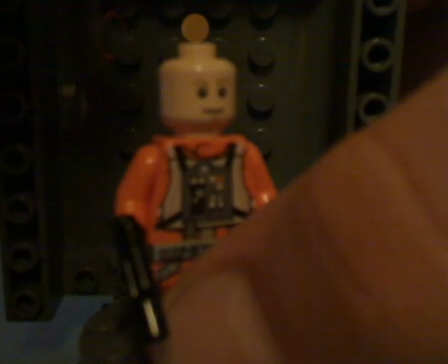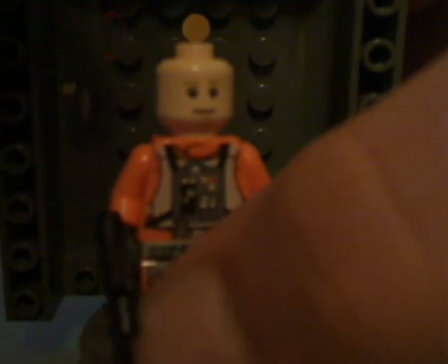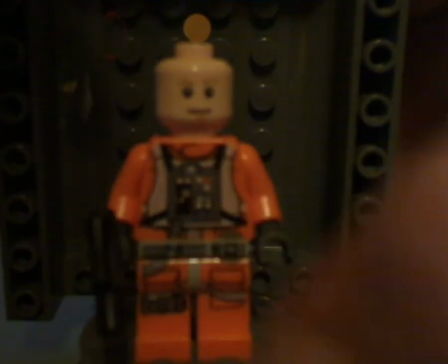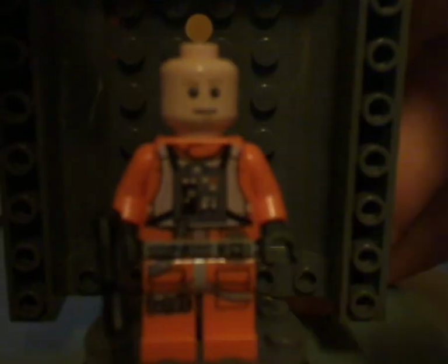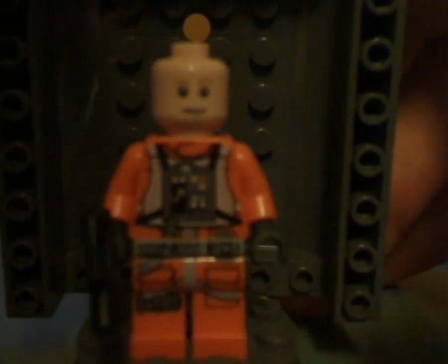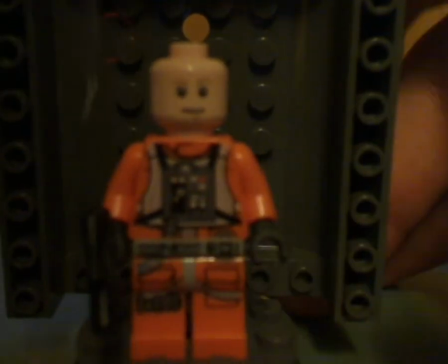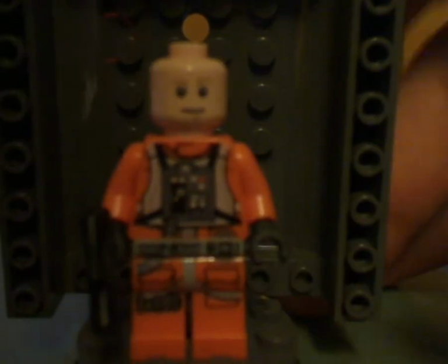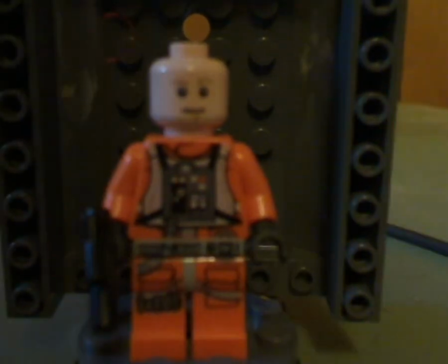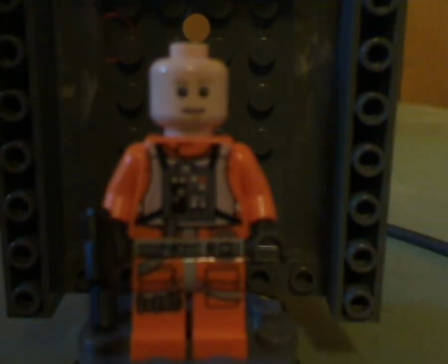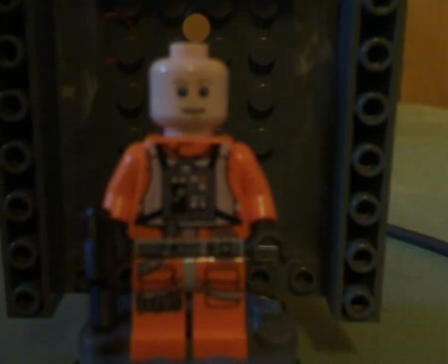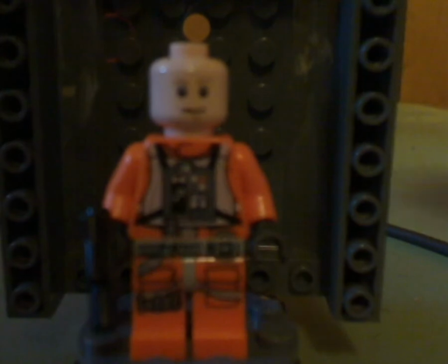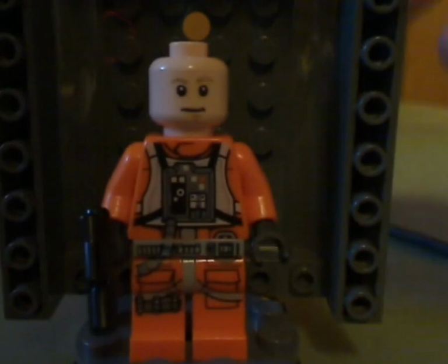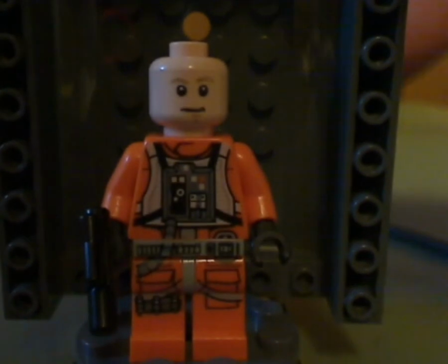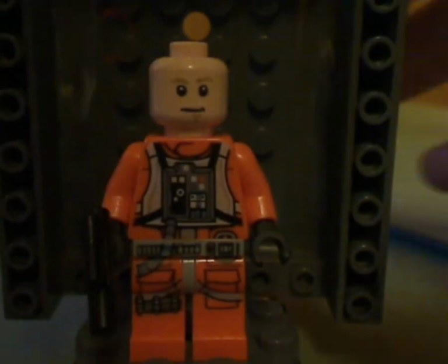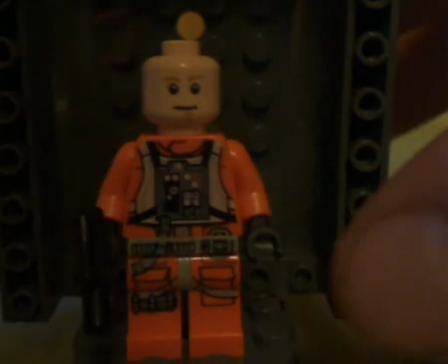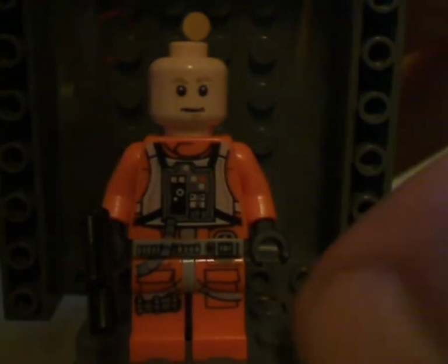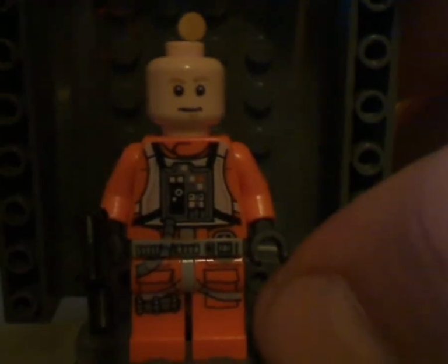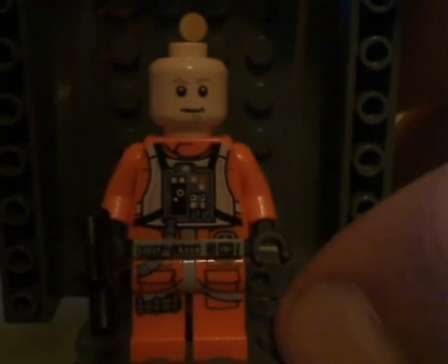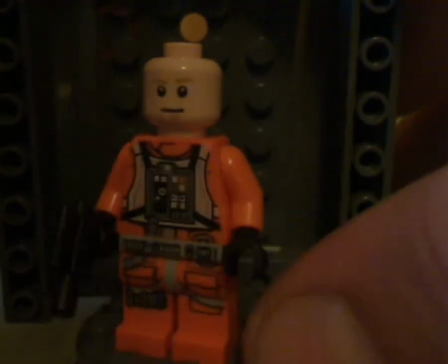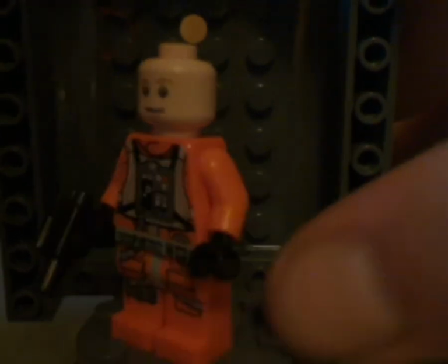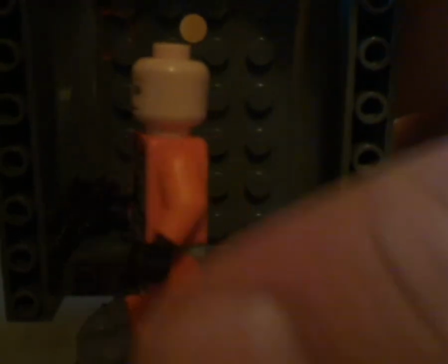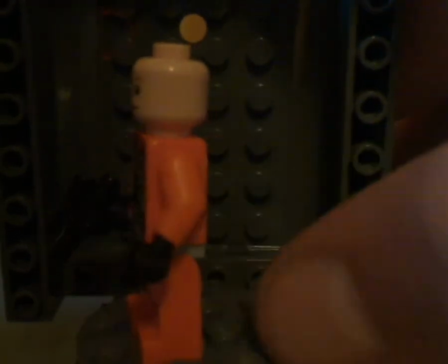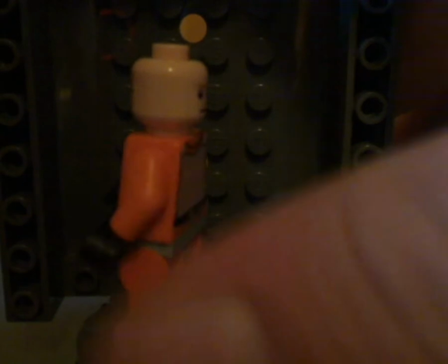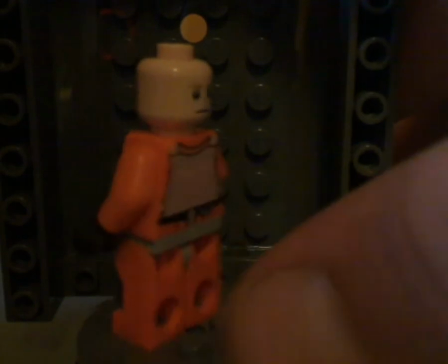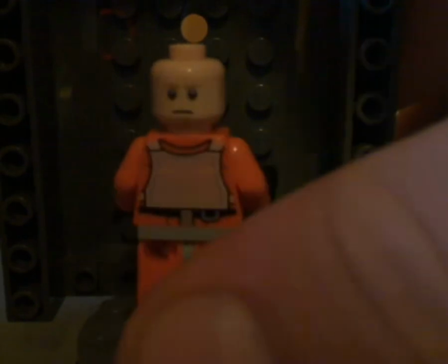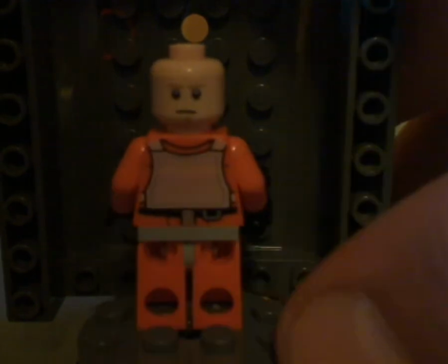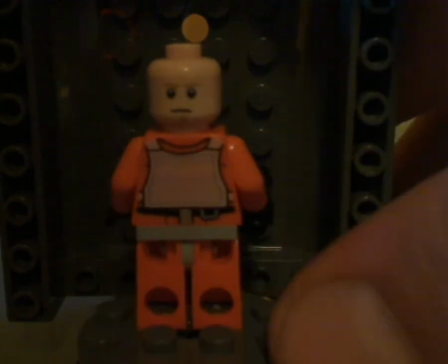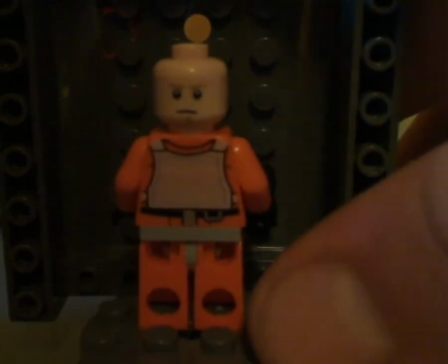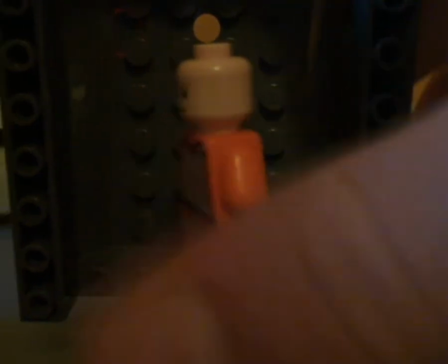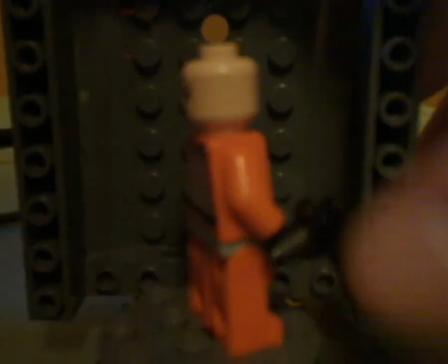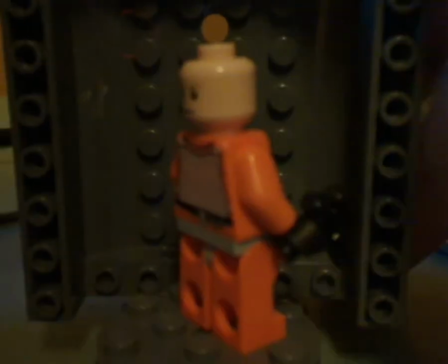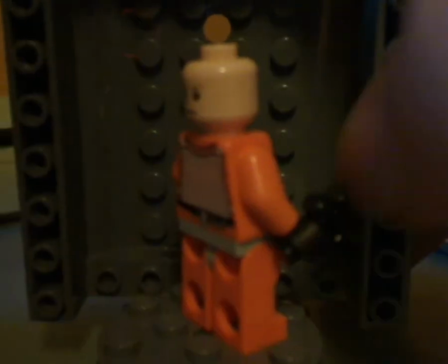Taking off the helmet, you can get a better focus on his face printing, and also his back printing, and he has a double-sided face.